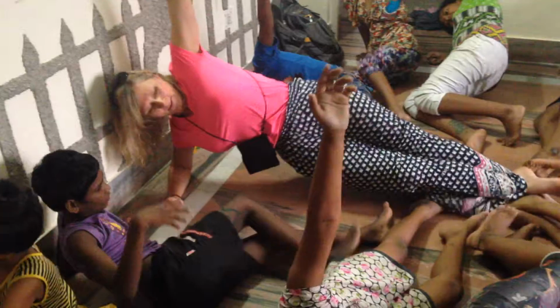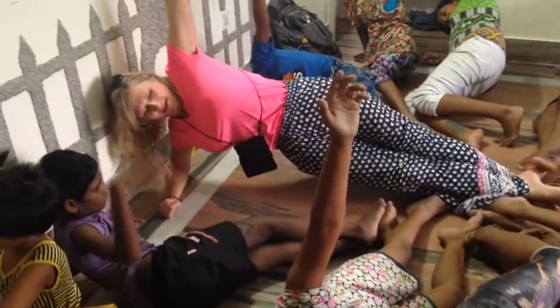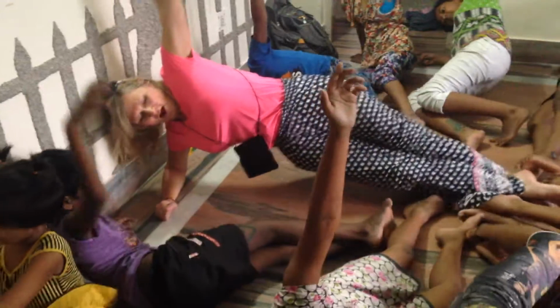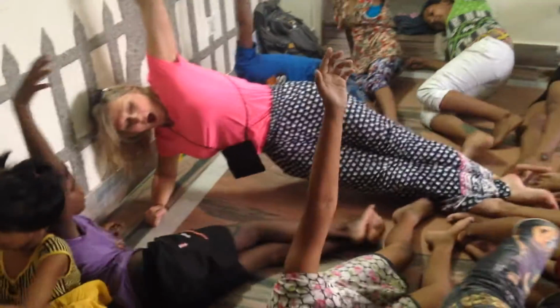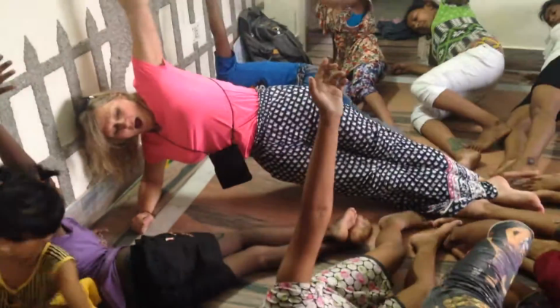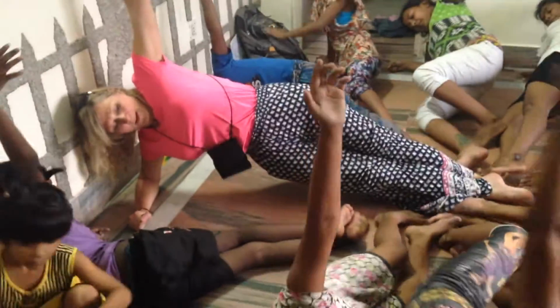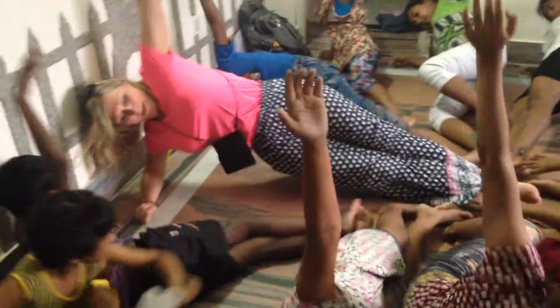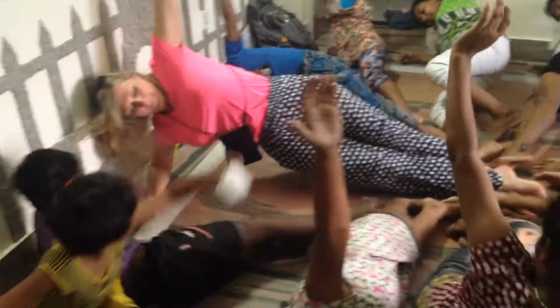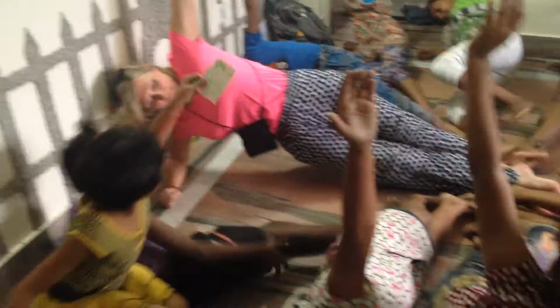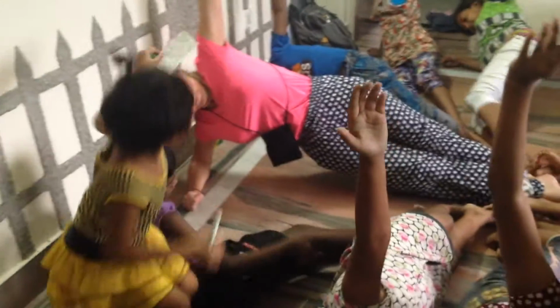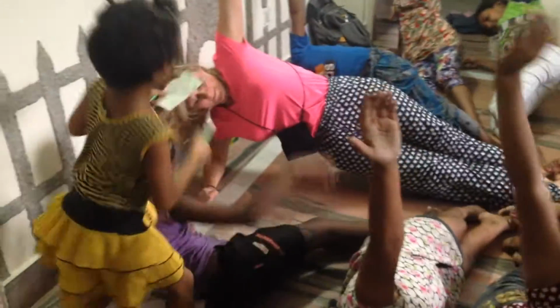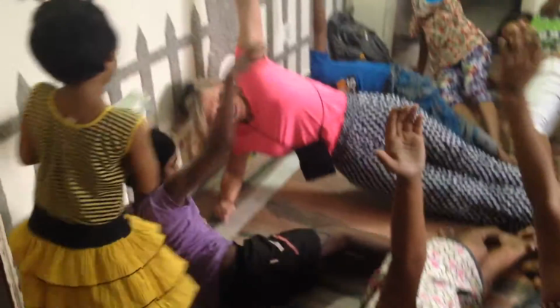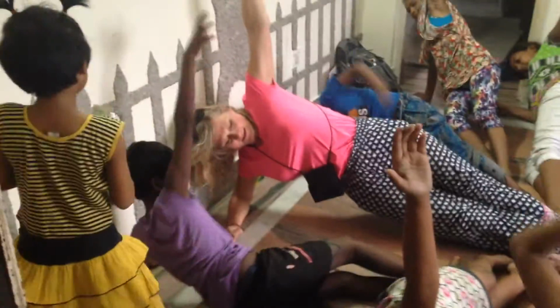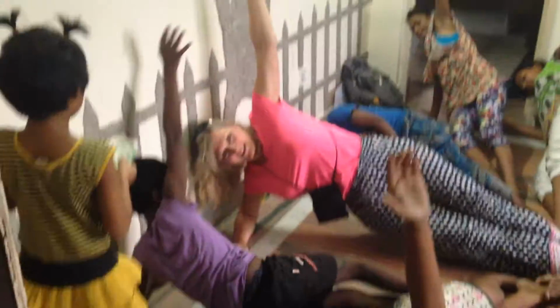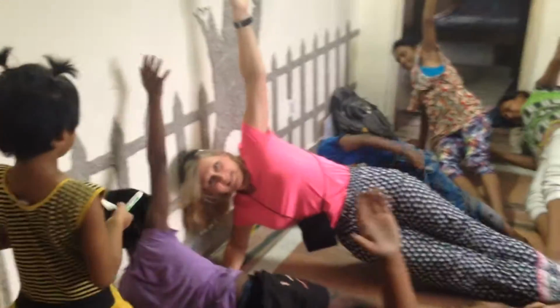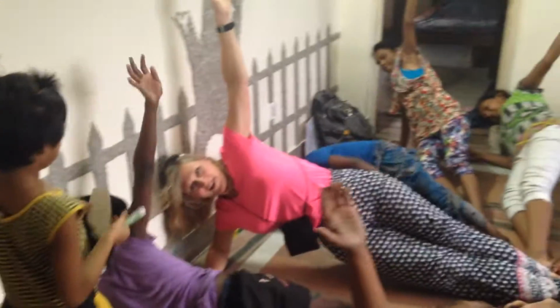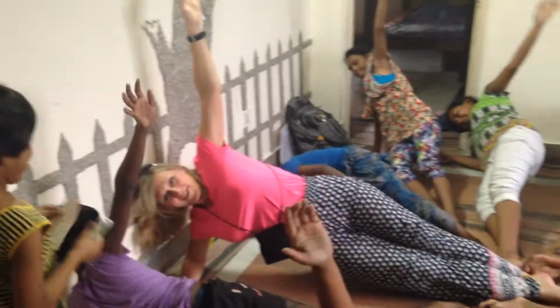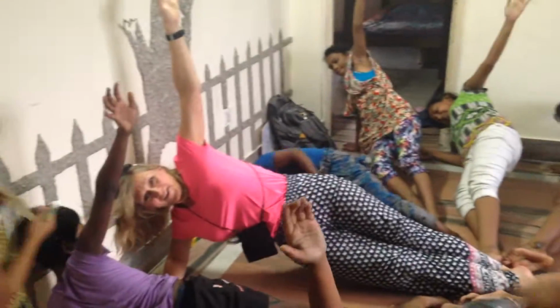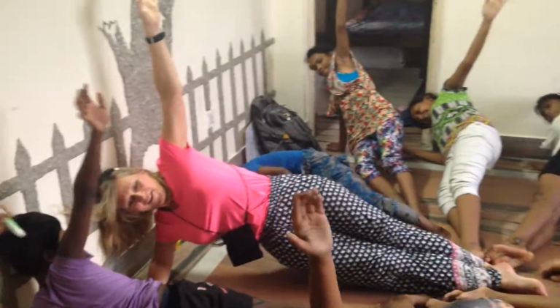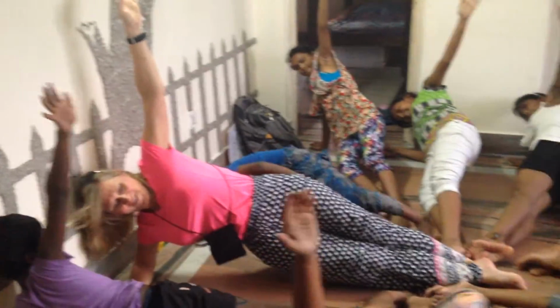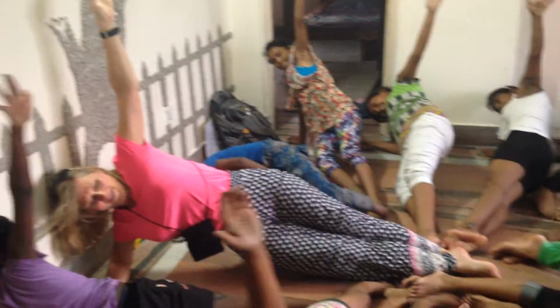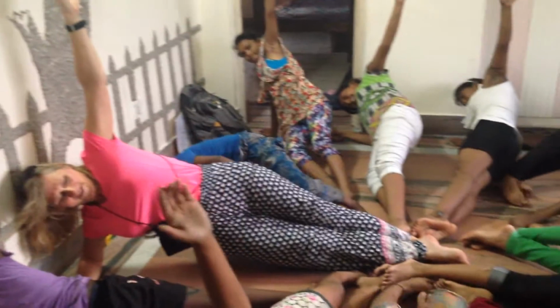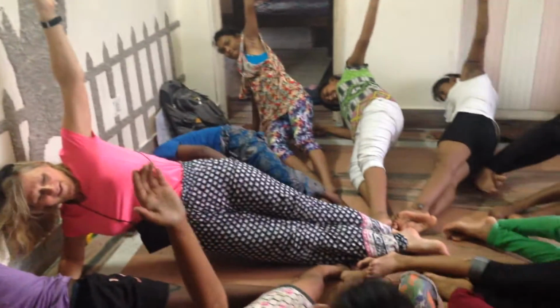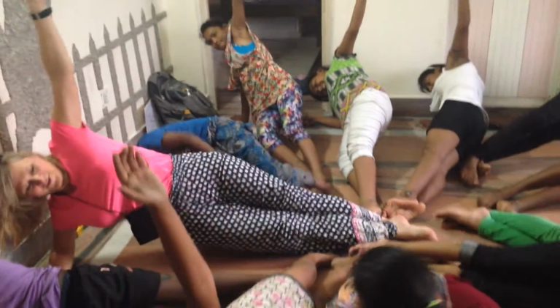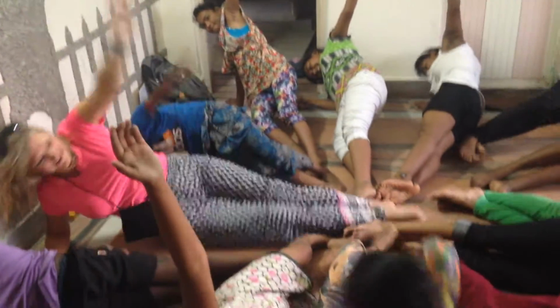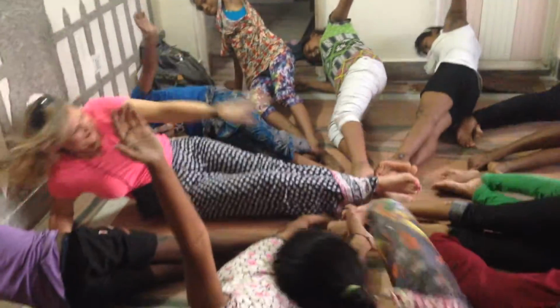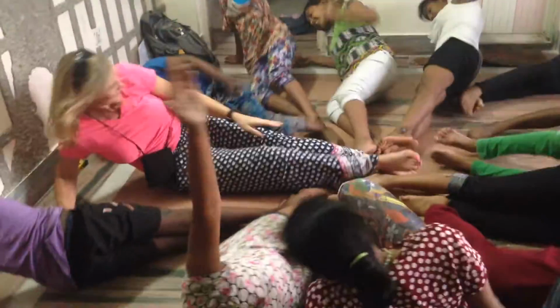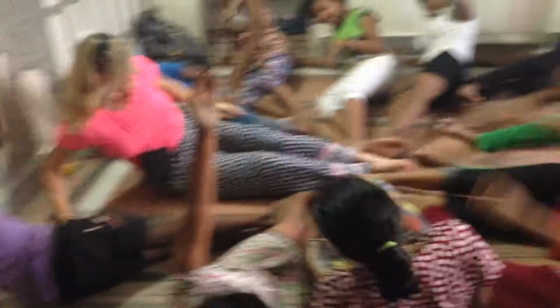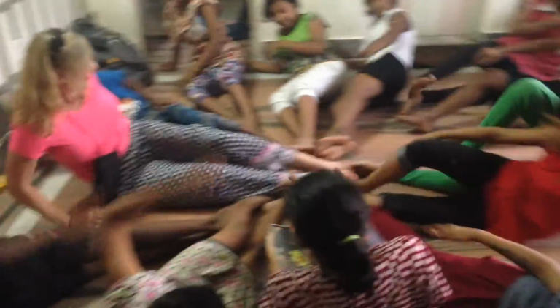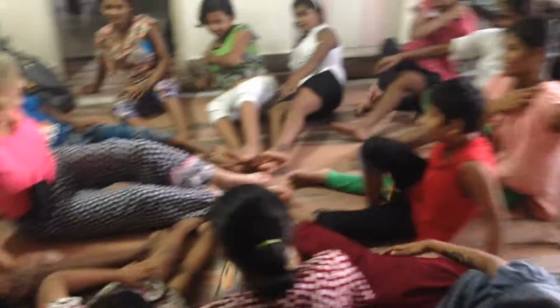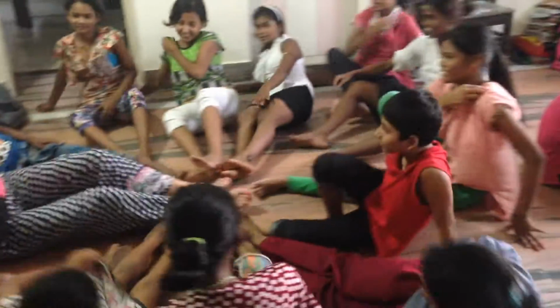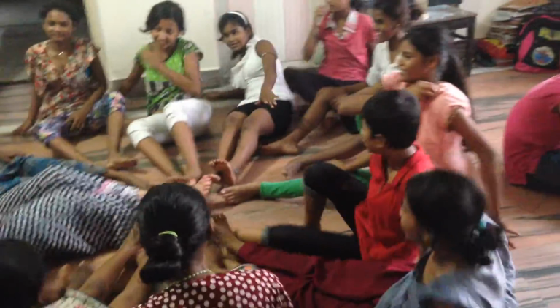Up, up, up, up. Hips up. Oh, rest. Good job. Switch sides.